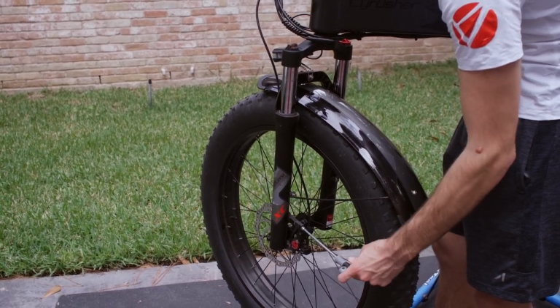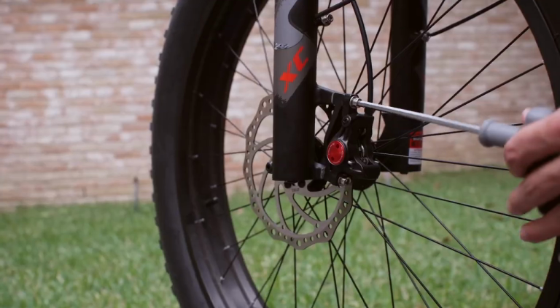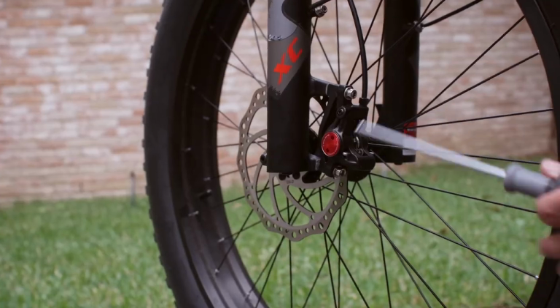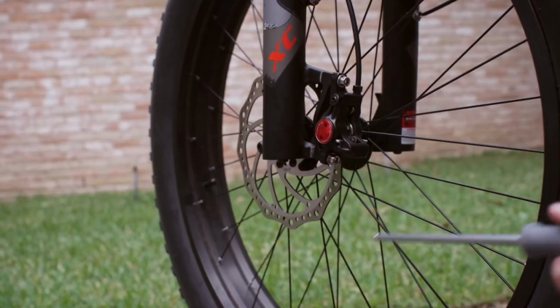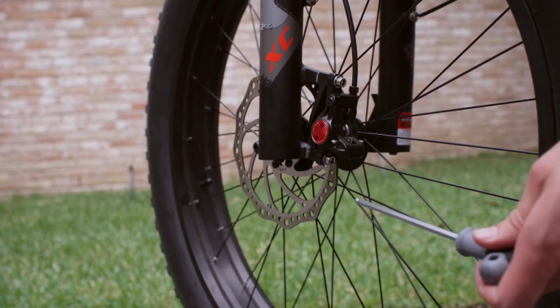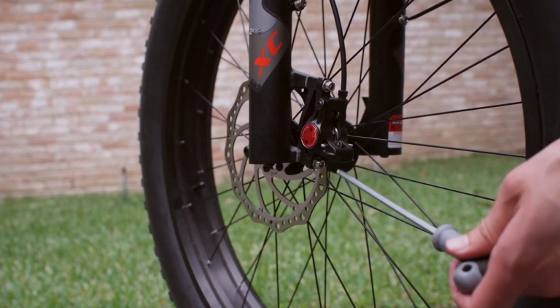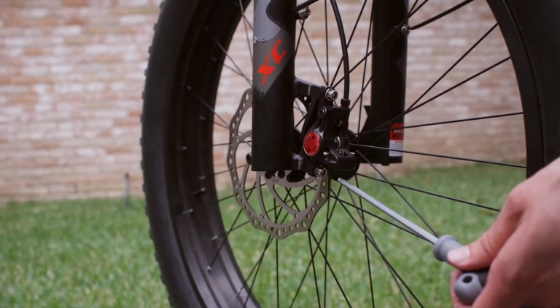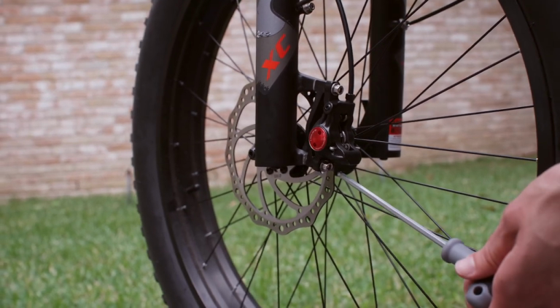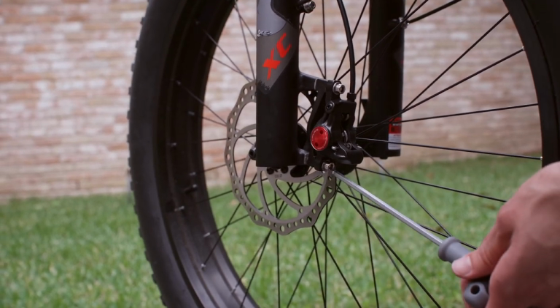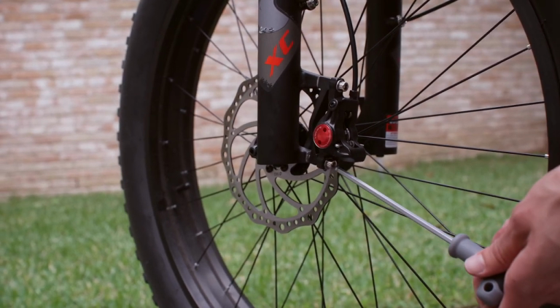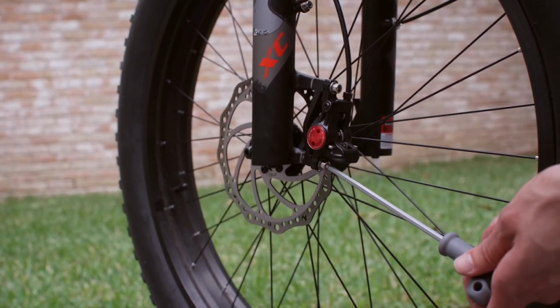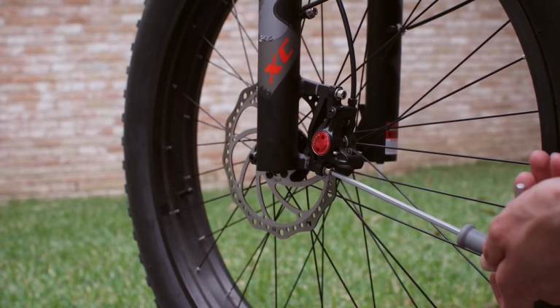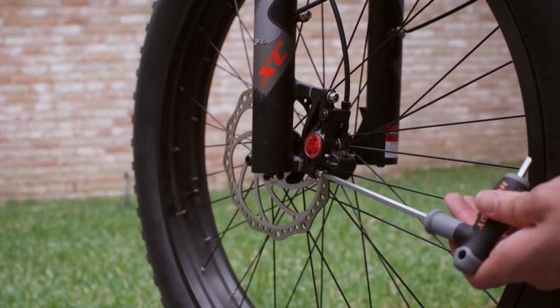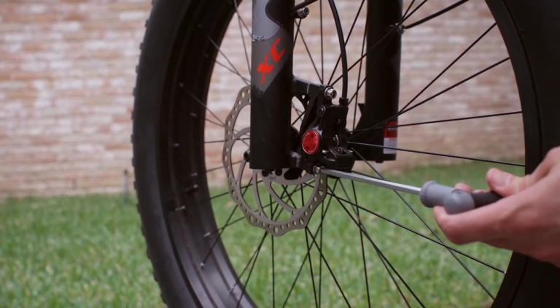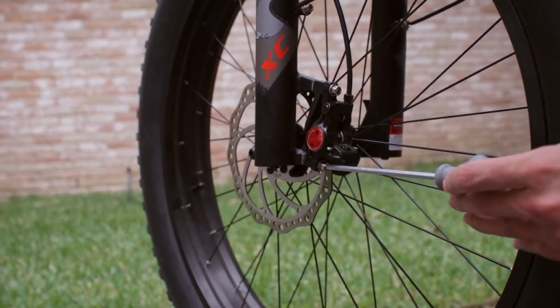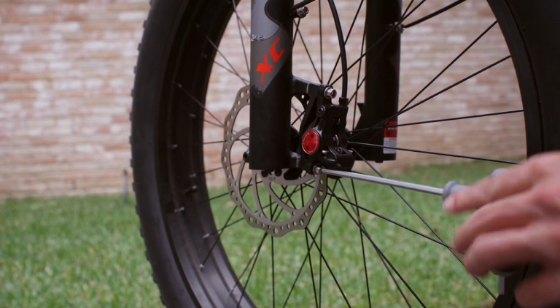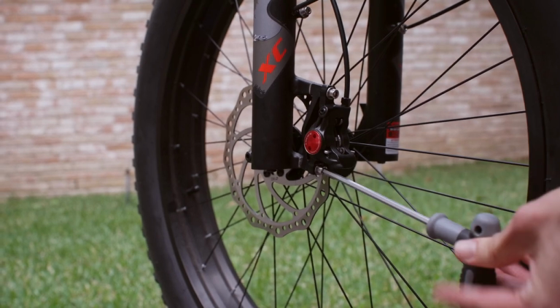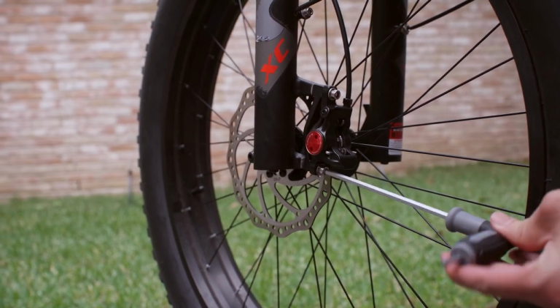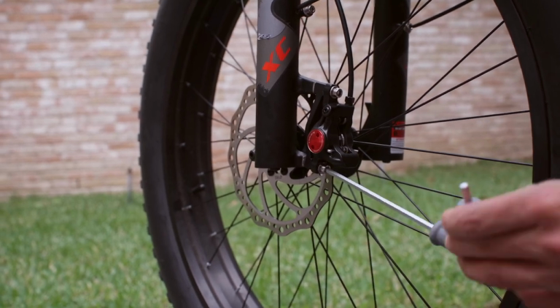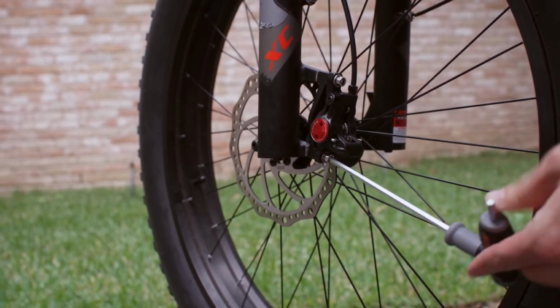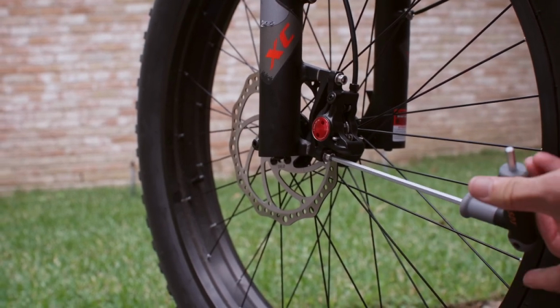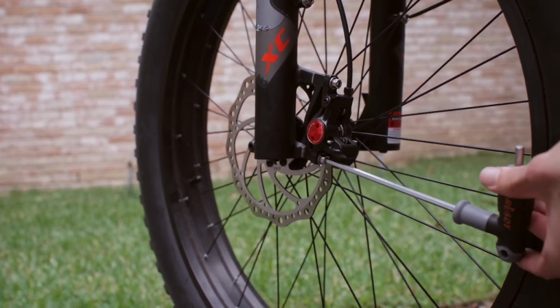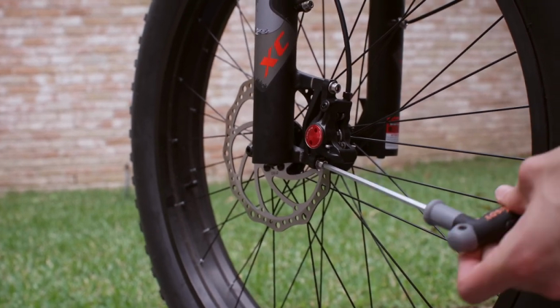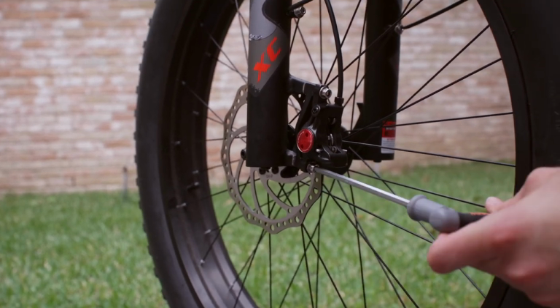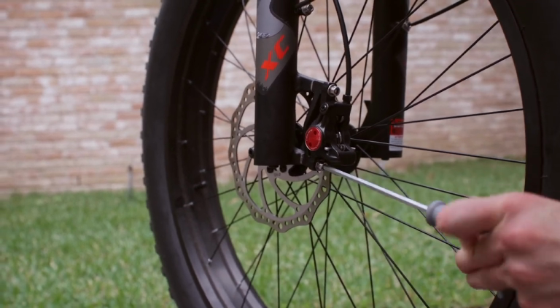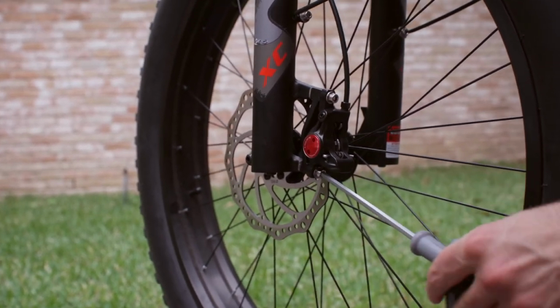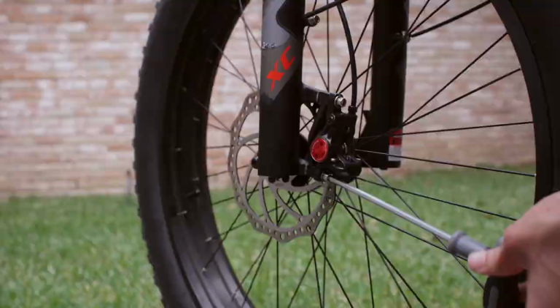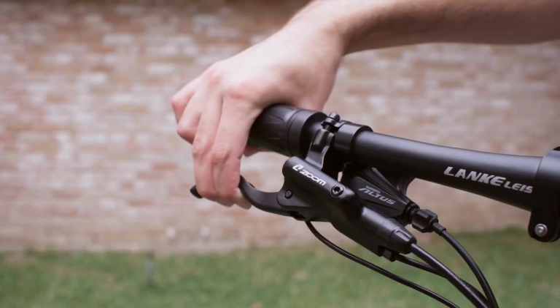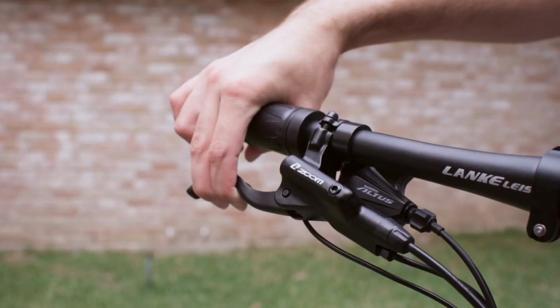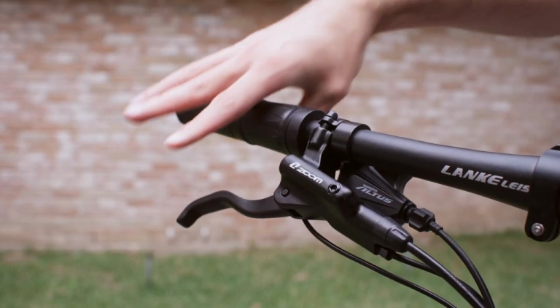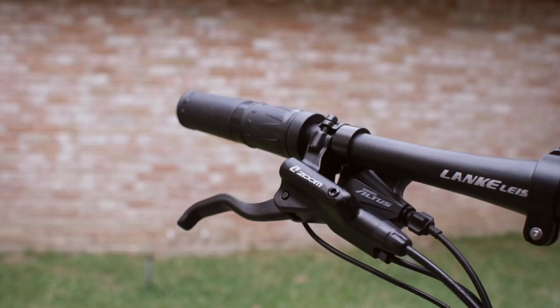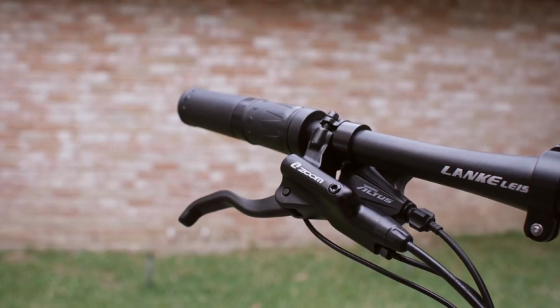The whole time, holding down the front brake. Once it's tight, you can let the brake go and give it a spin.